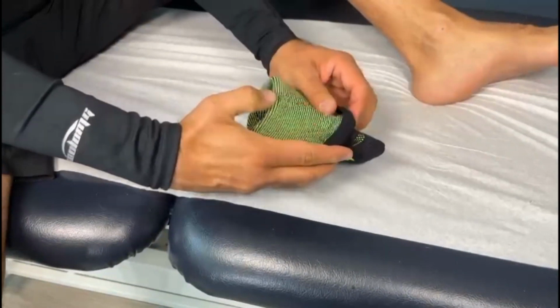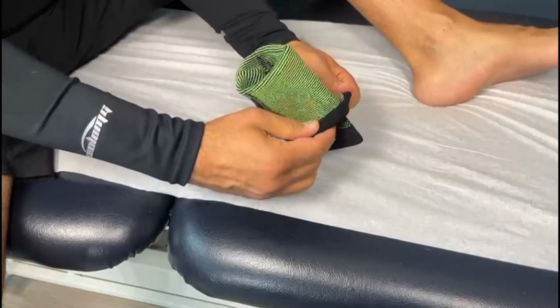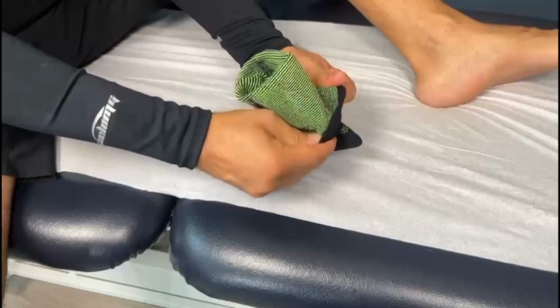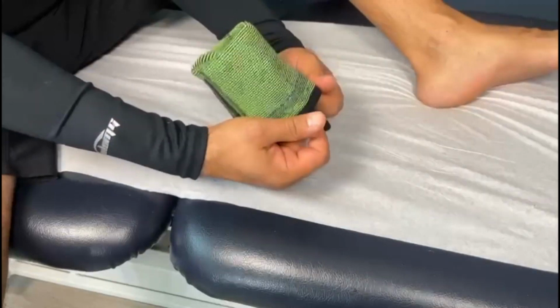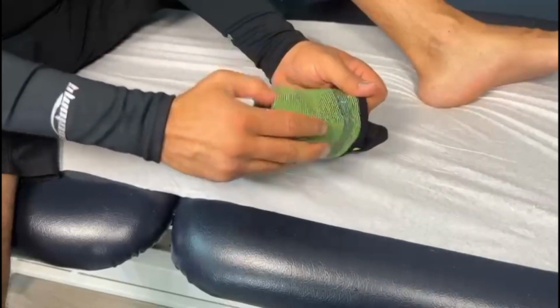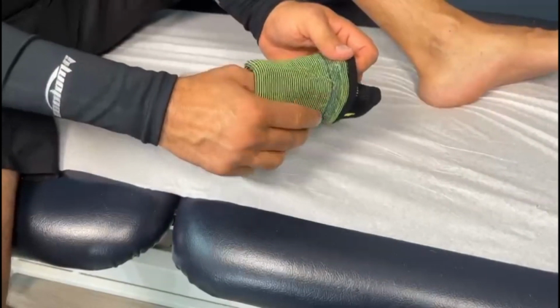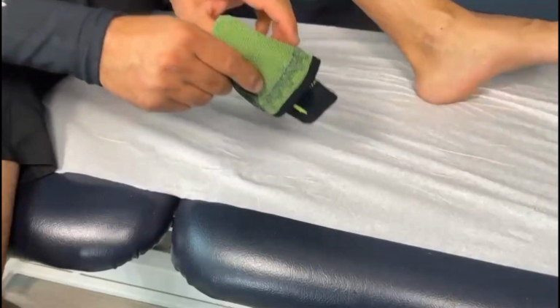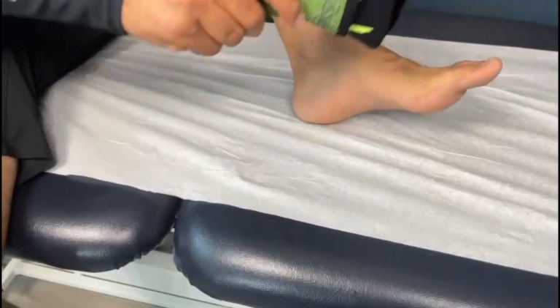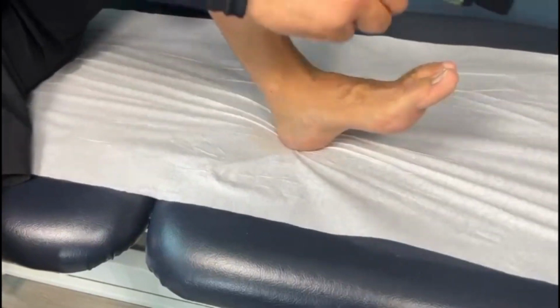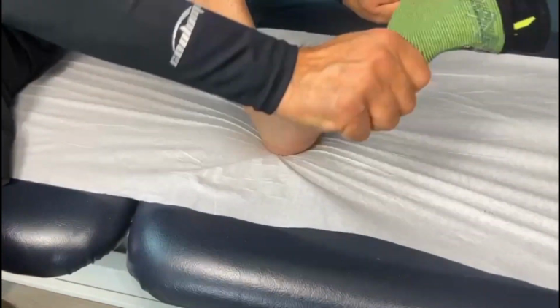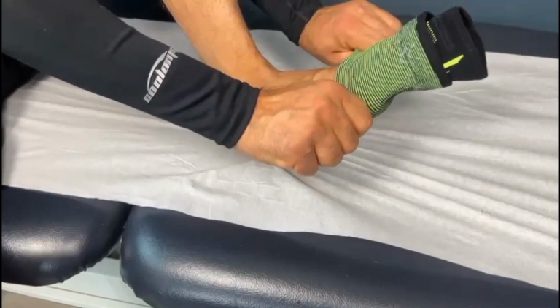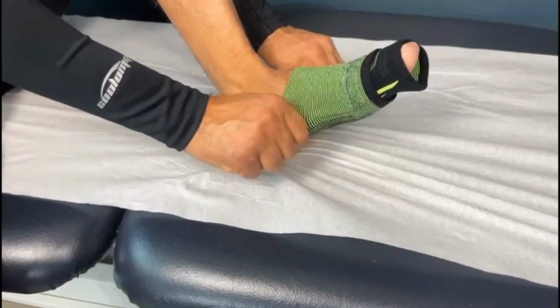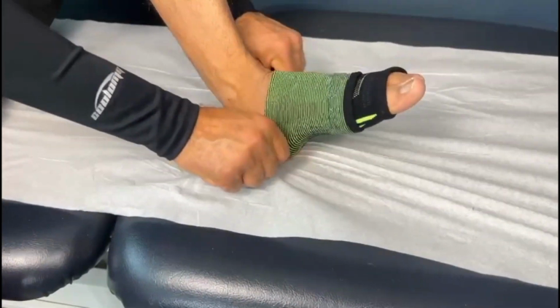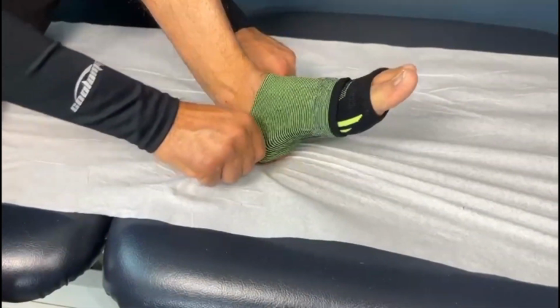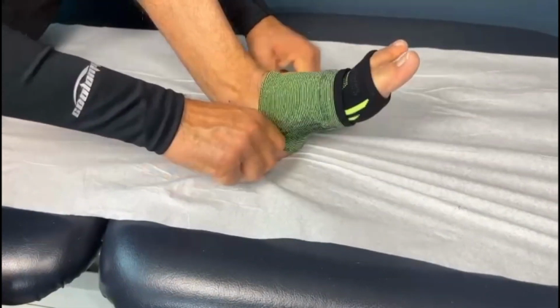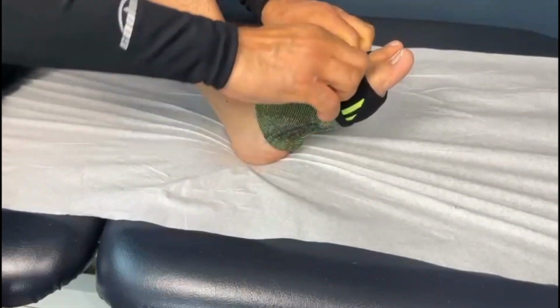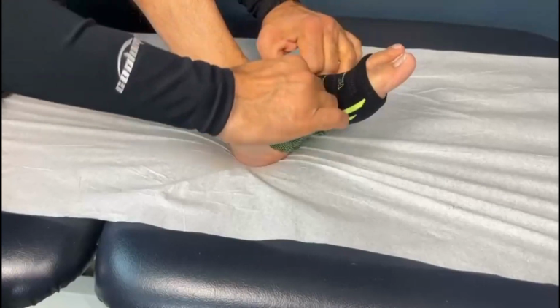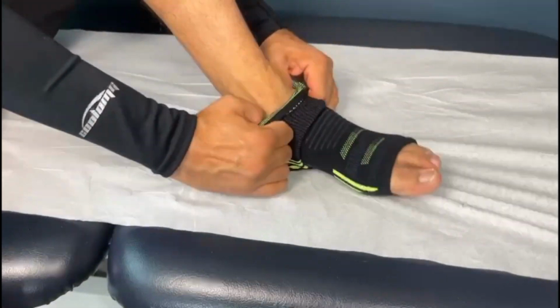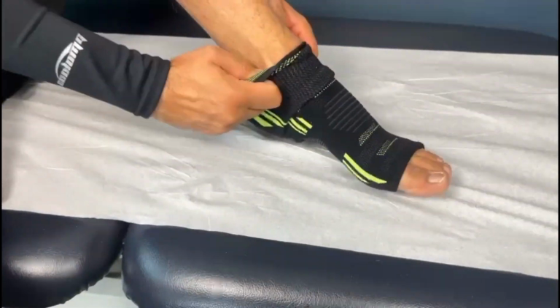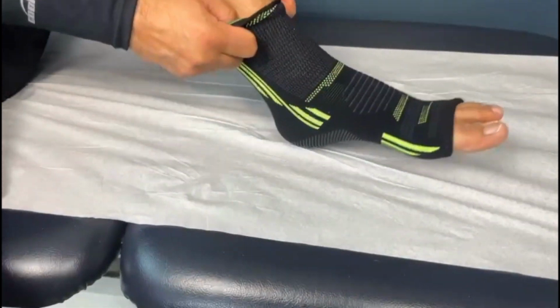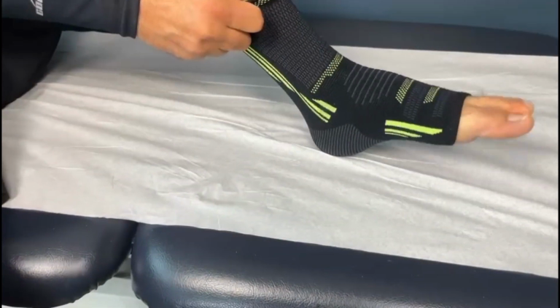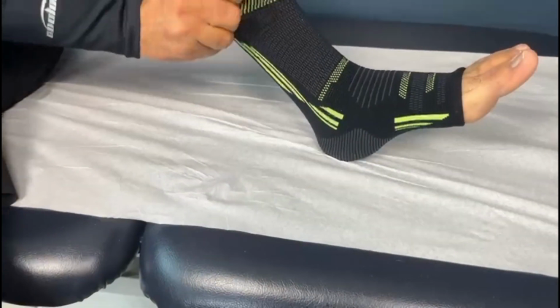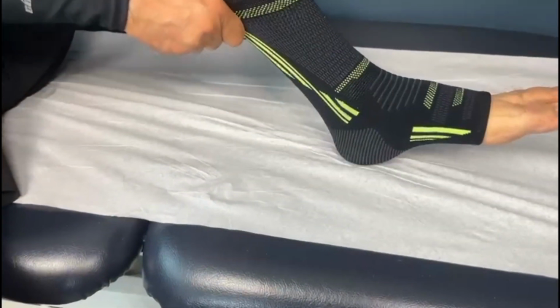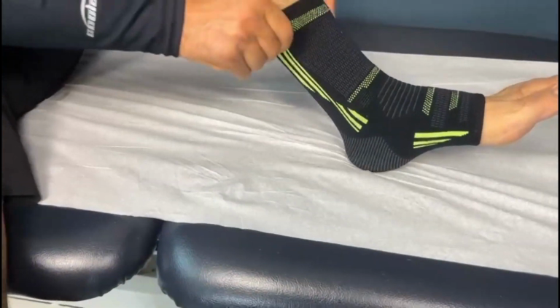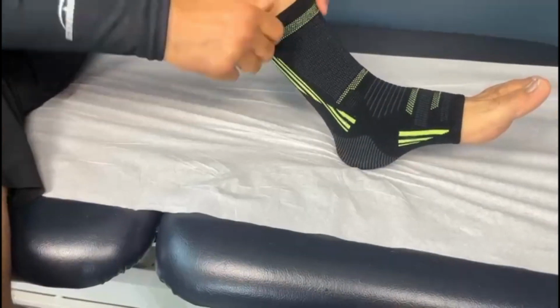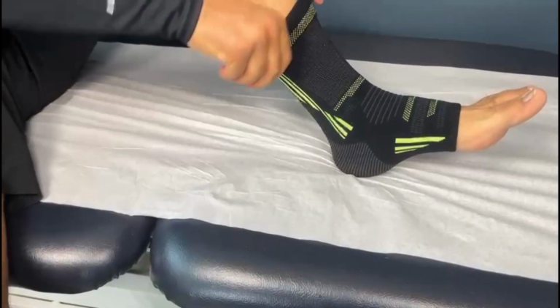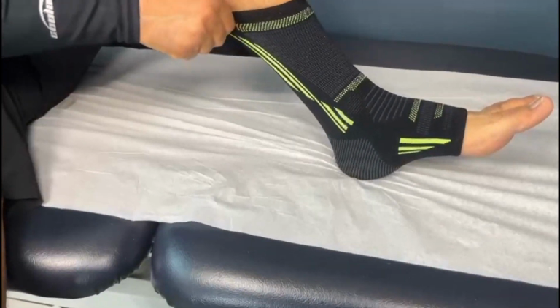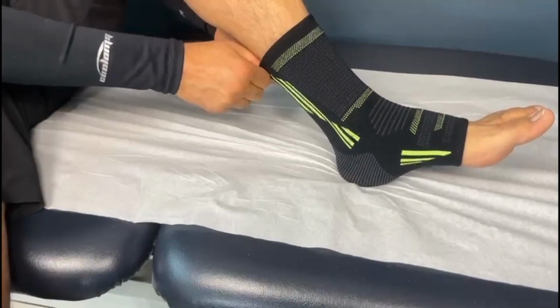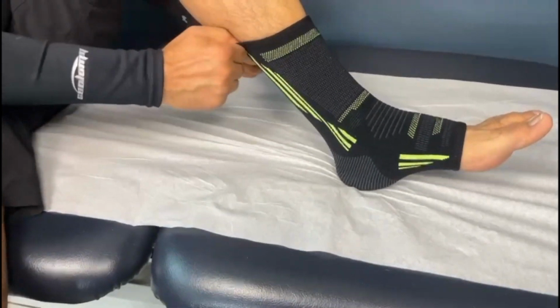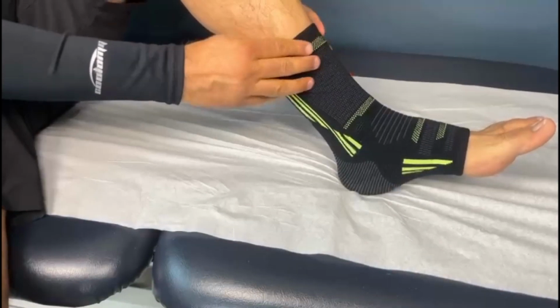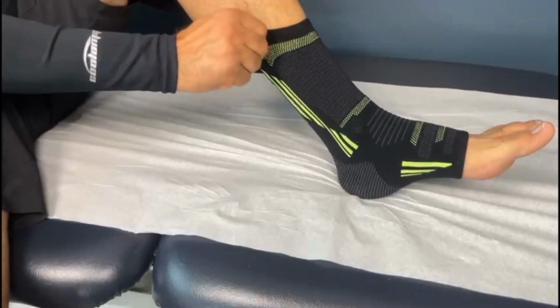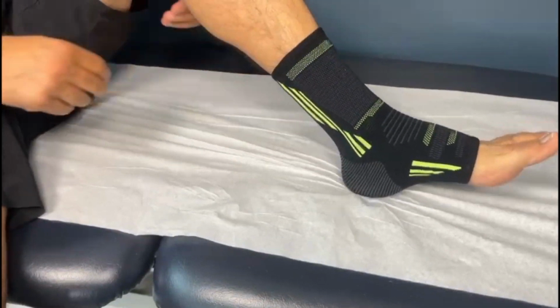To properly put on a brace, follow these steps. Begin by sliding the elastic ankle foot support onto your foot like a sock. Ensure maximum comfort by making sure the foot support fits snugly around your ankle.